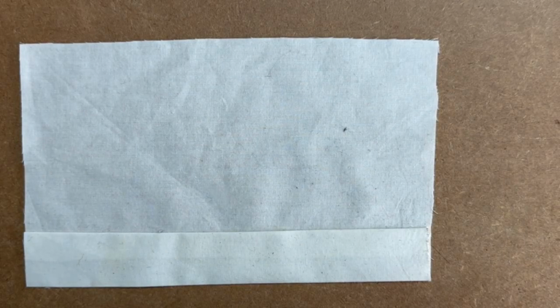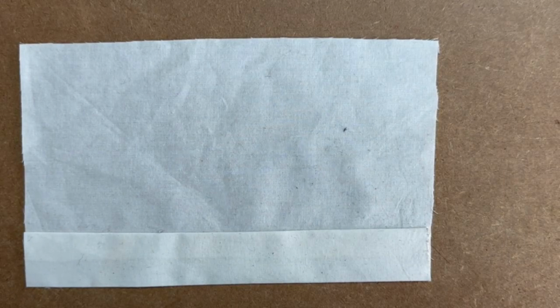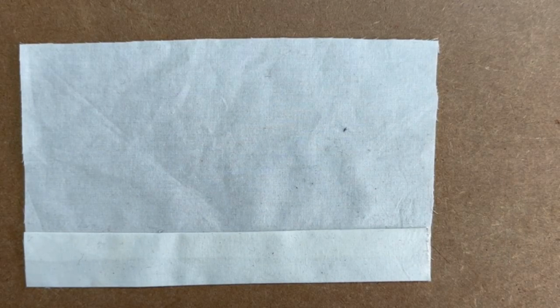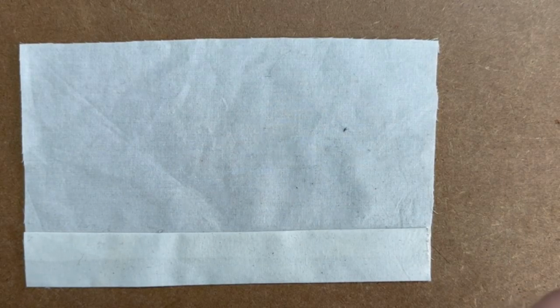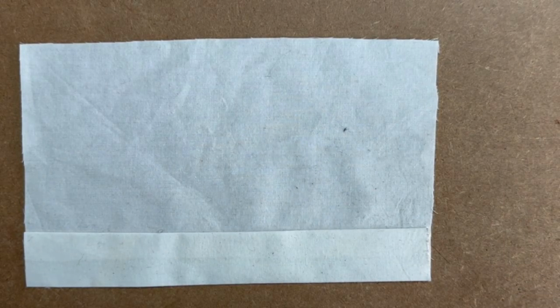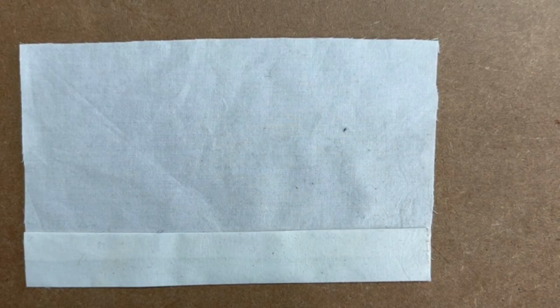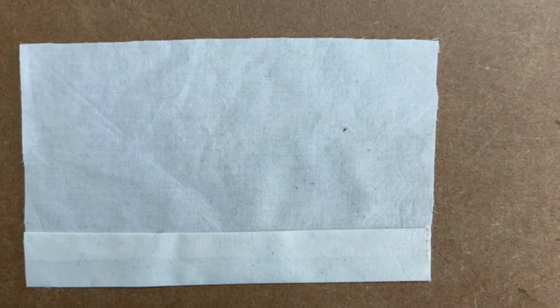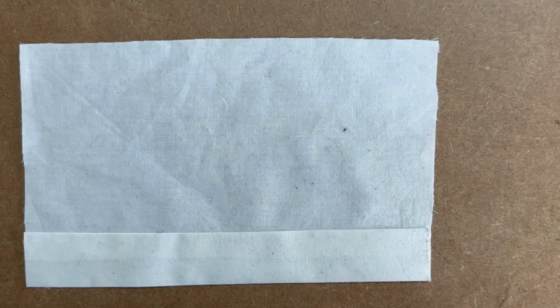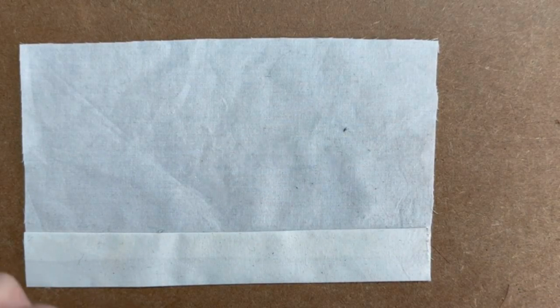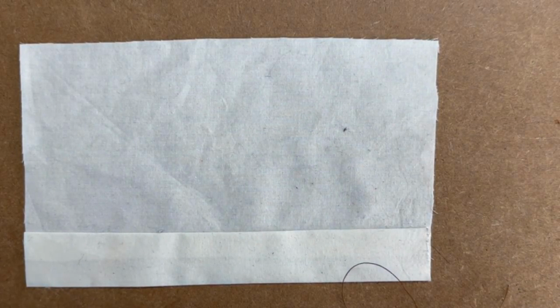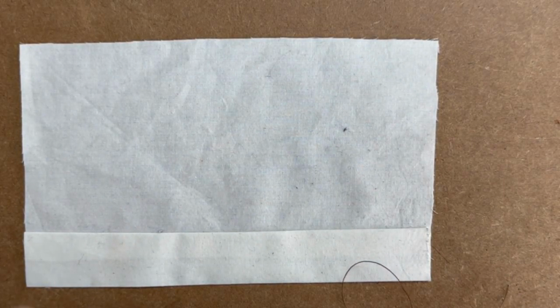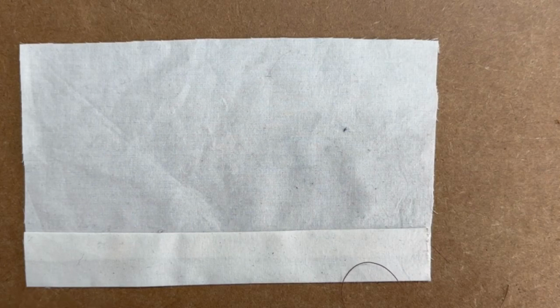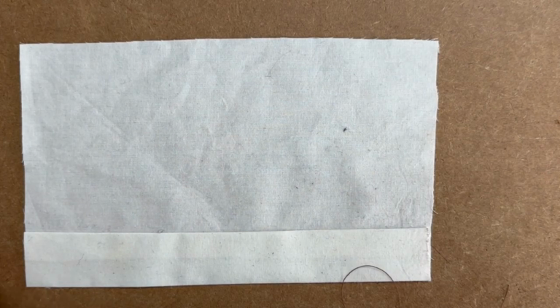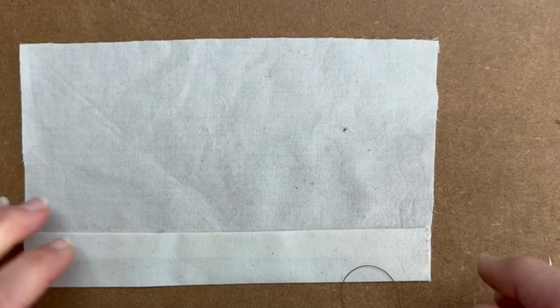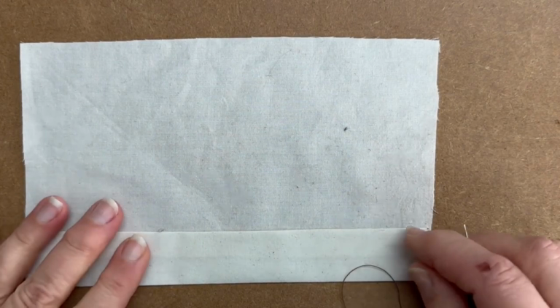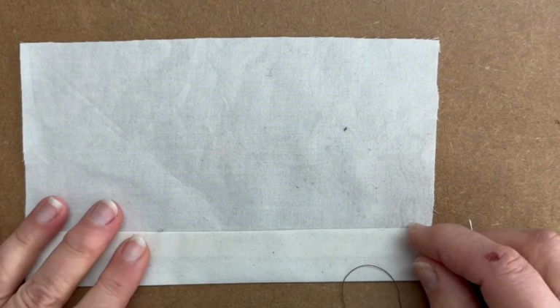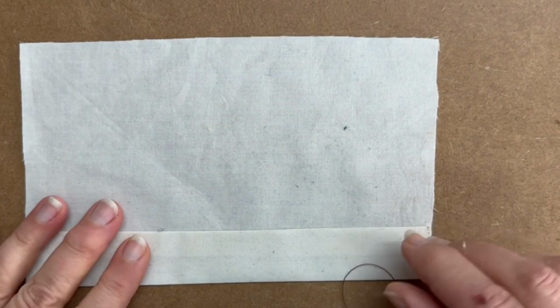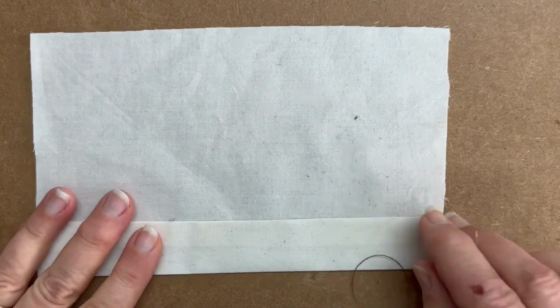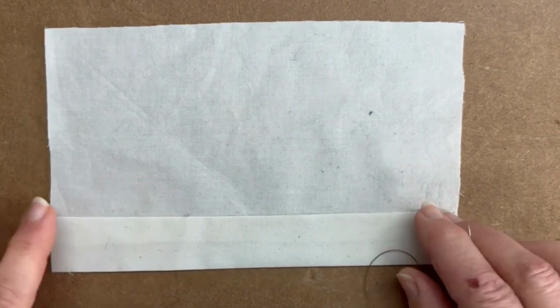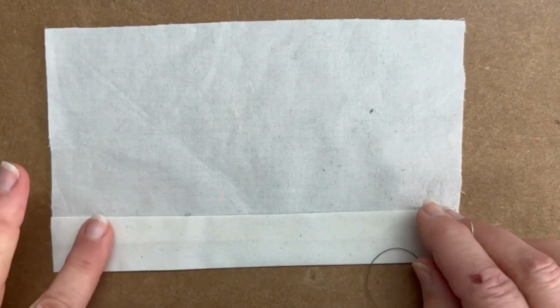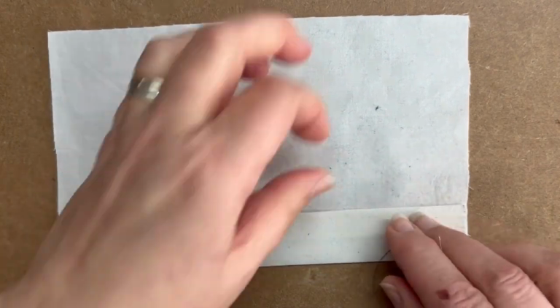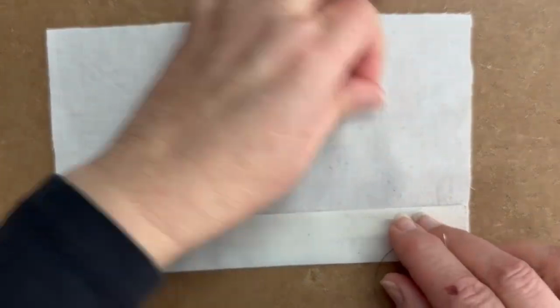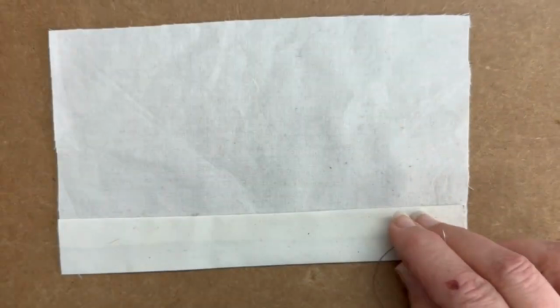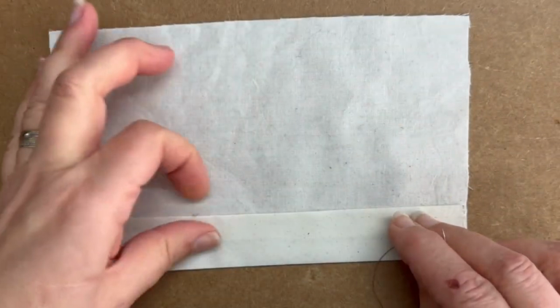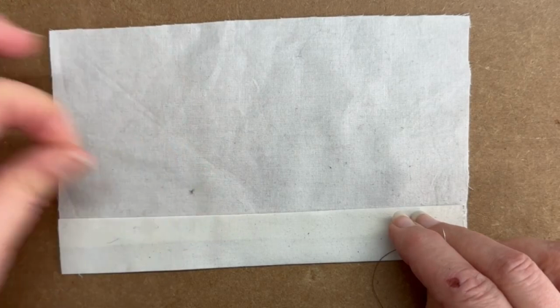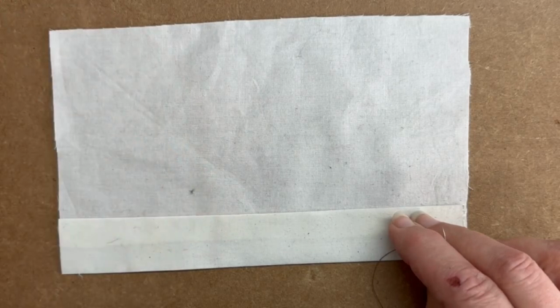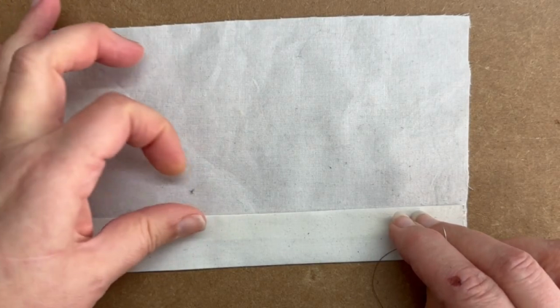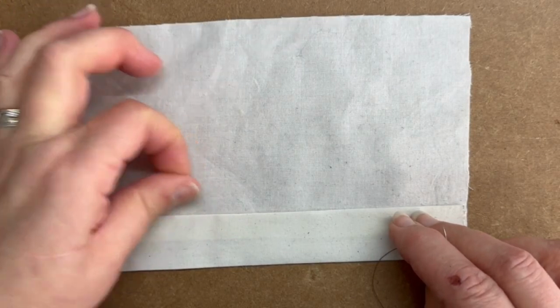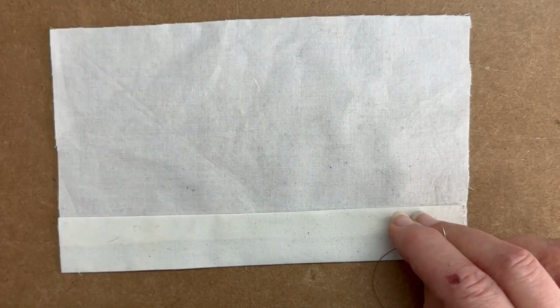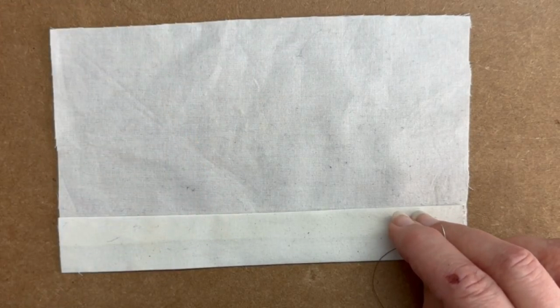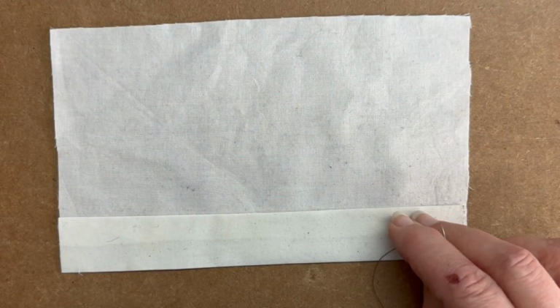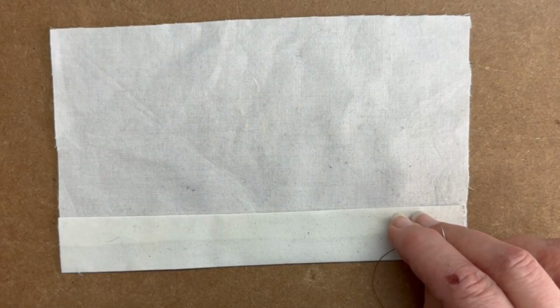Hello, today I'm going to show you two of the most important stitches that you'll need if you are going to be a costume maker, or if you are a costume maker, and they are herringbone and slip stitch.